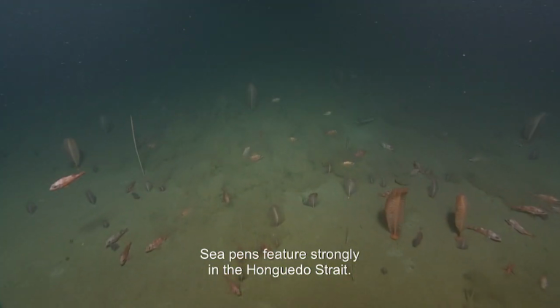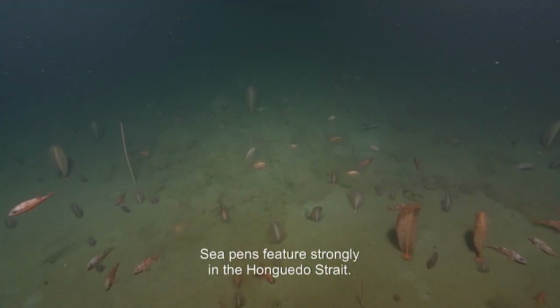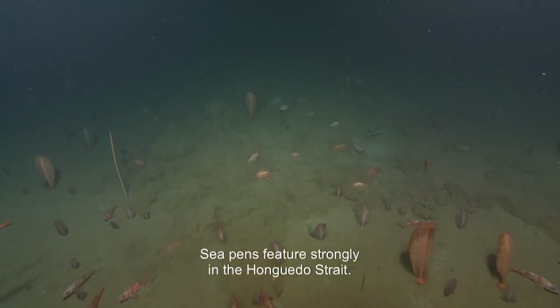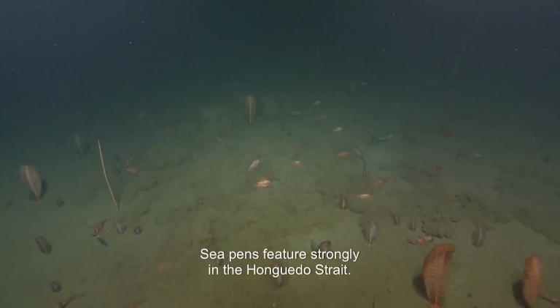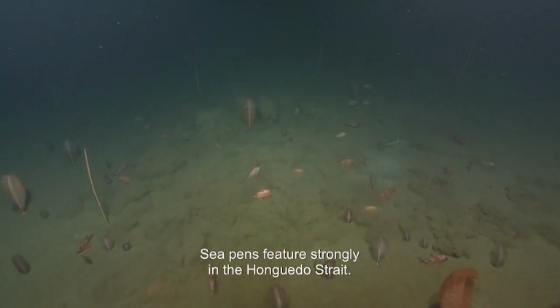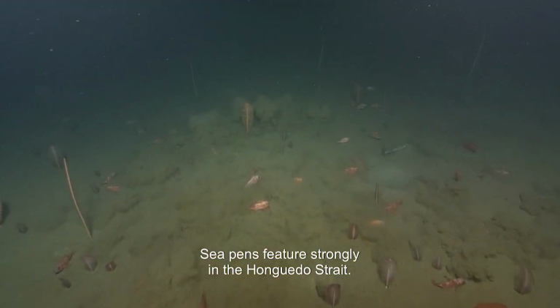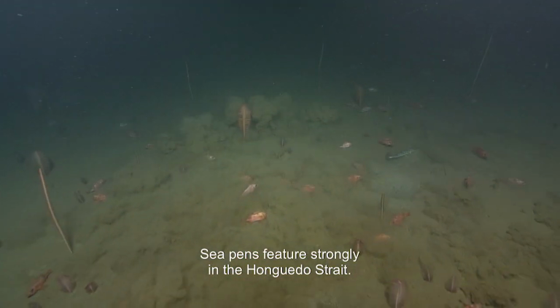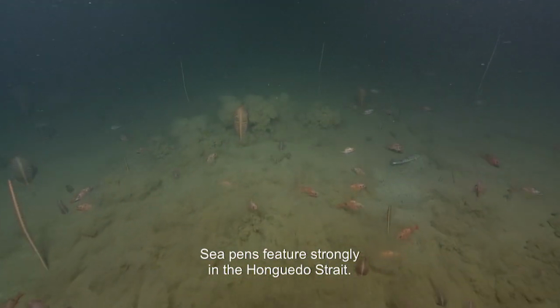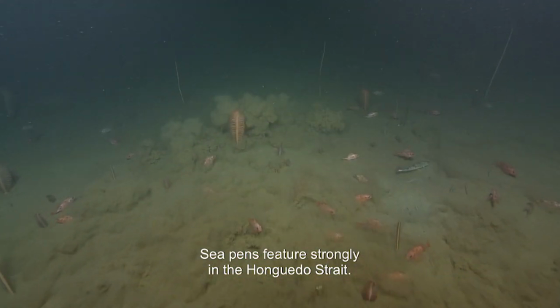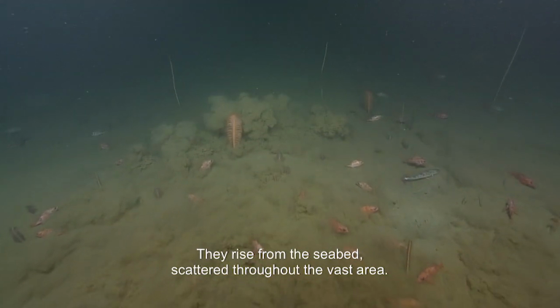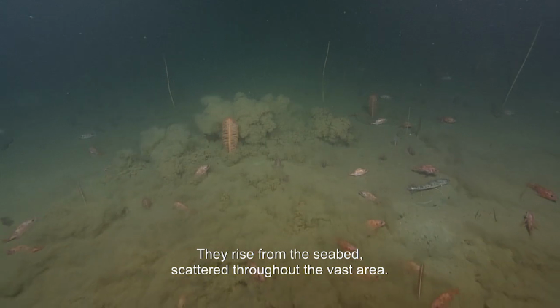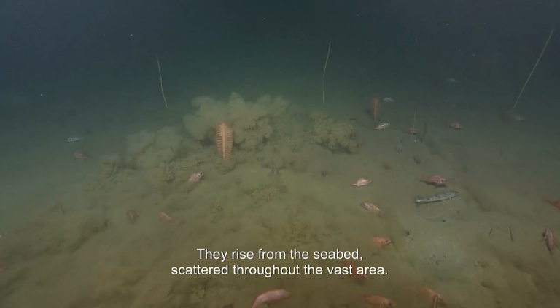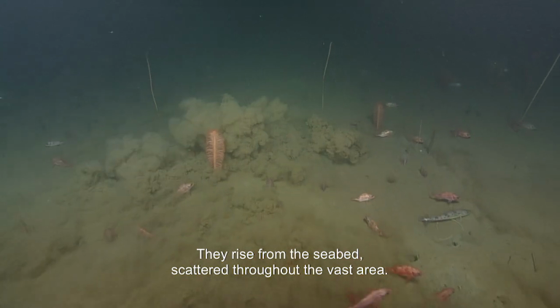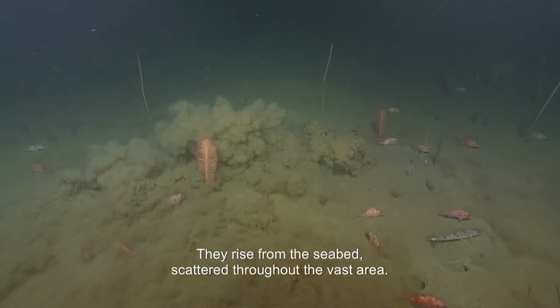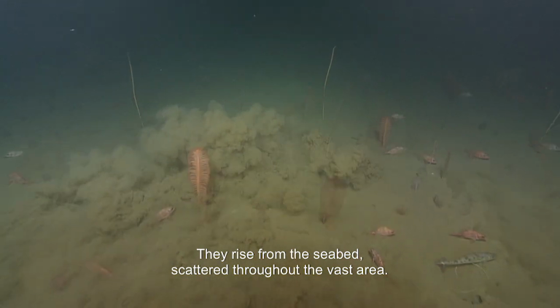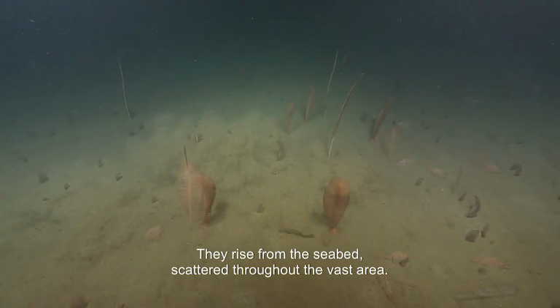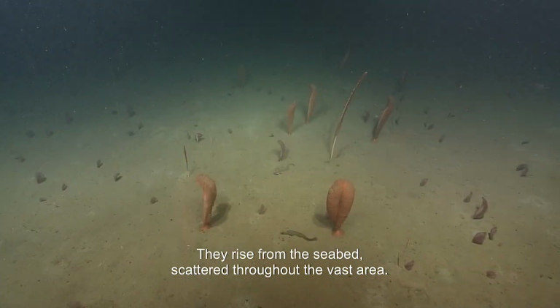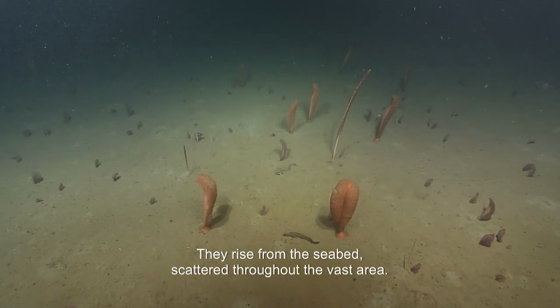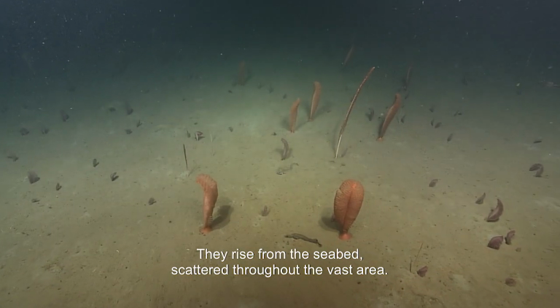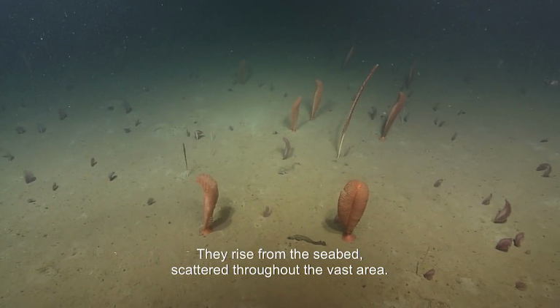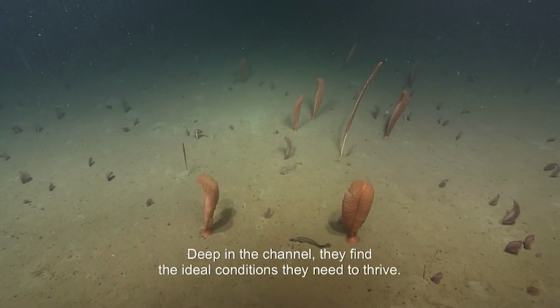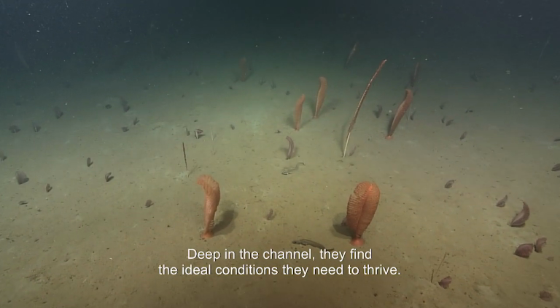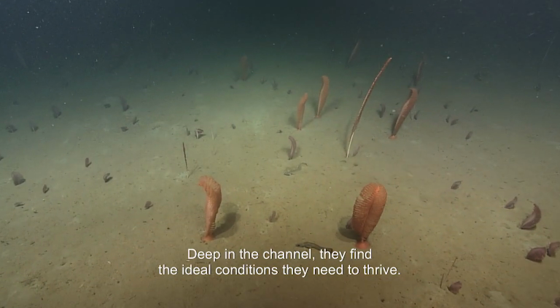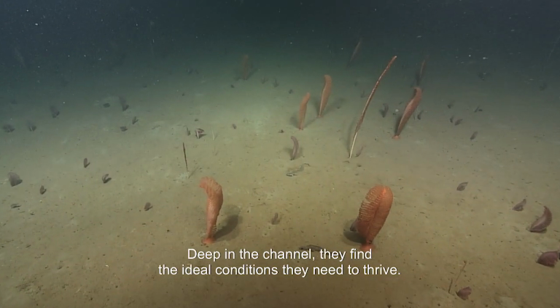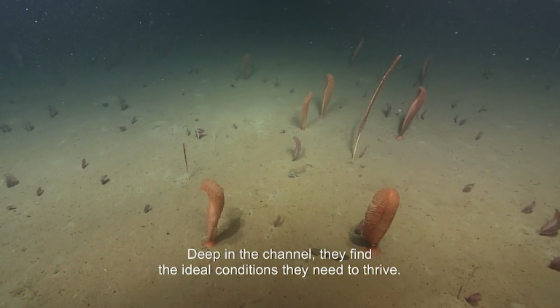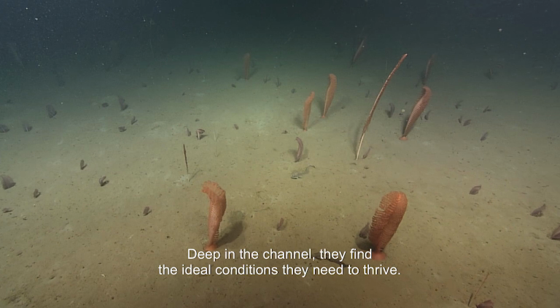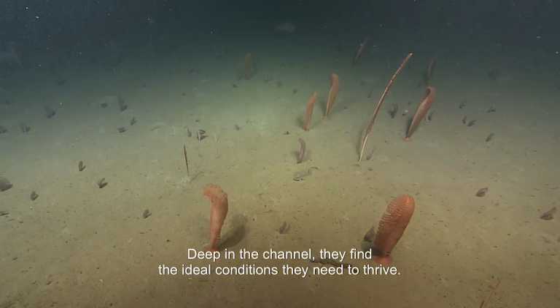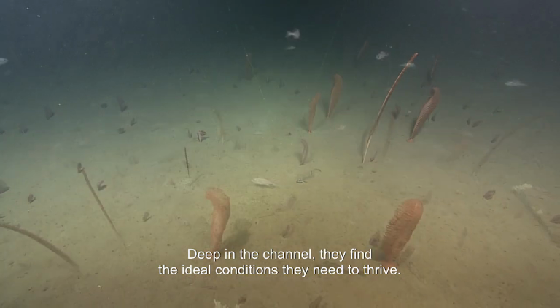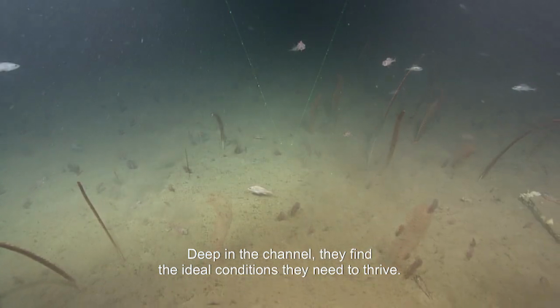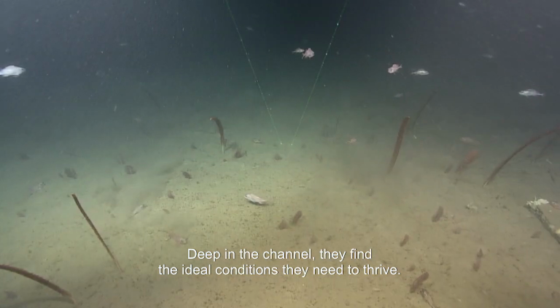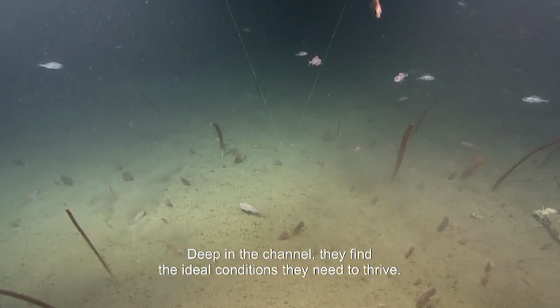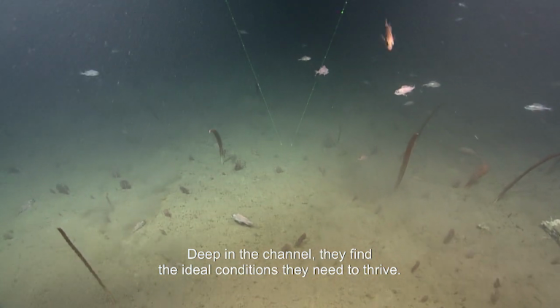Seapens feature strongly in the Anticosti Strait. They rise from the seabed, scattered throughout the vast area. Deep in the channel, they find the ideal conditions they need to thrive.